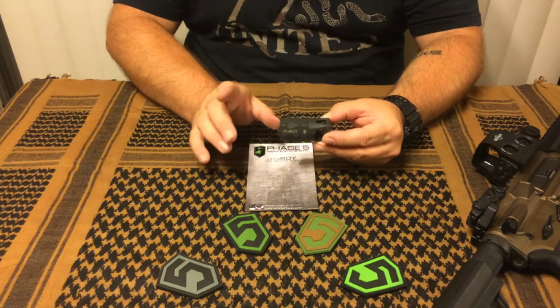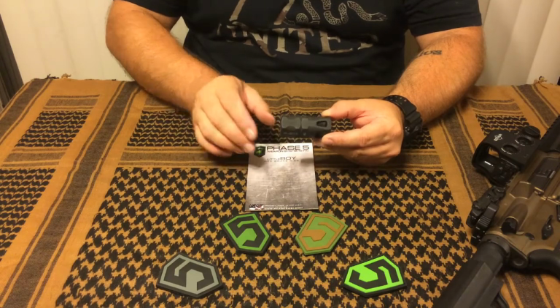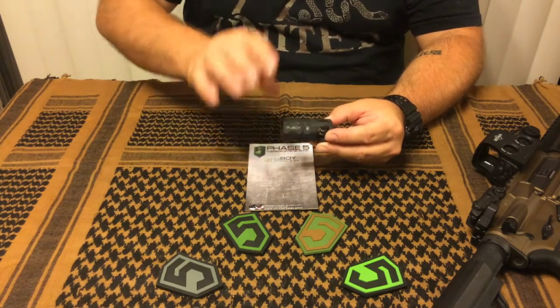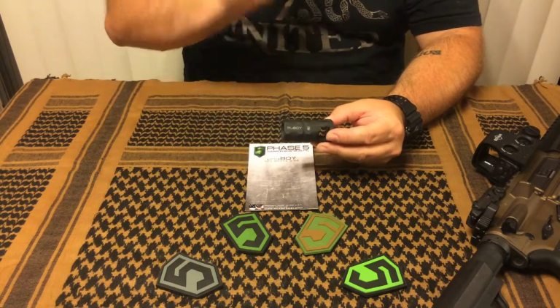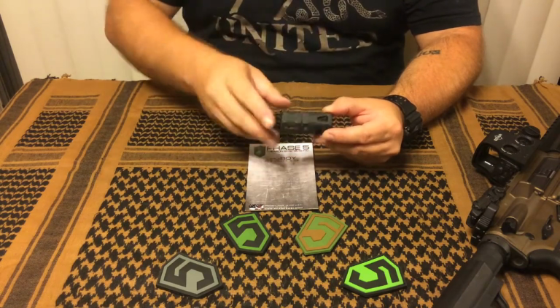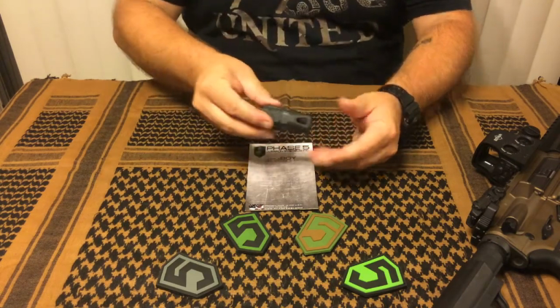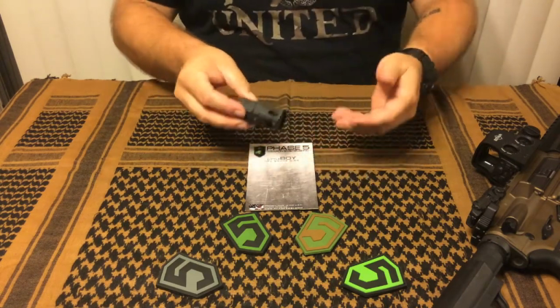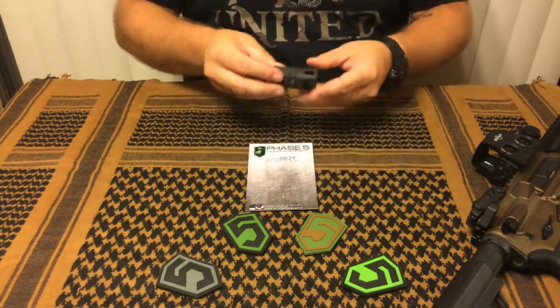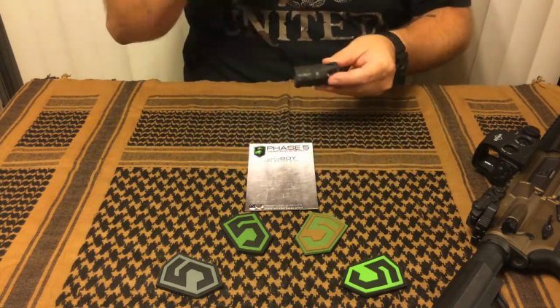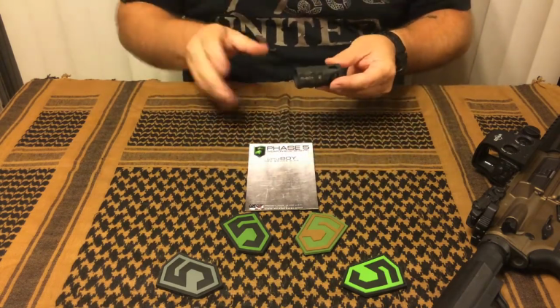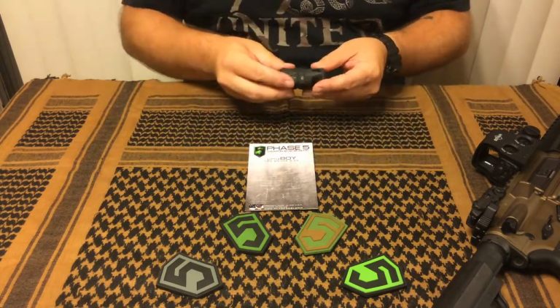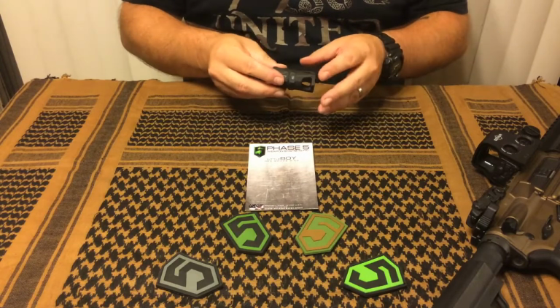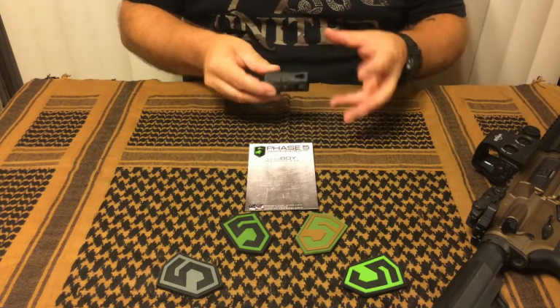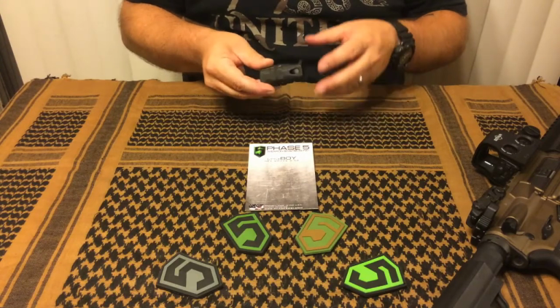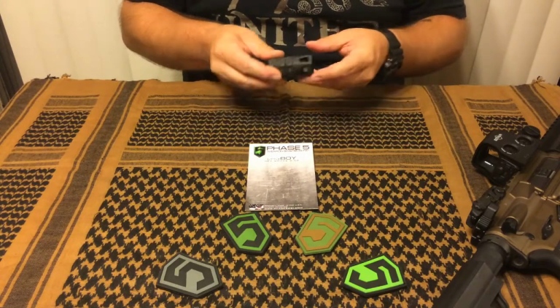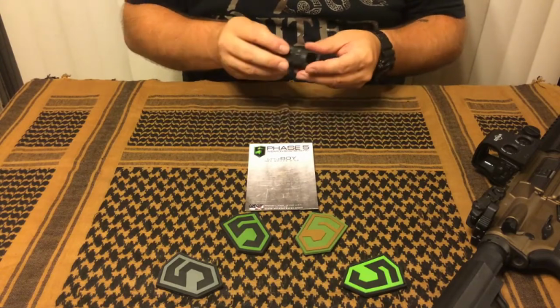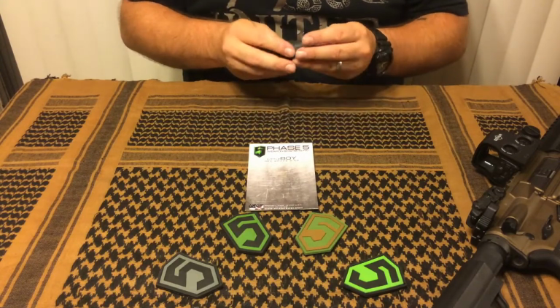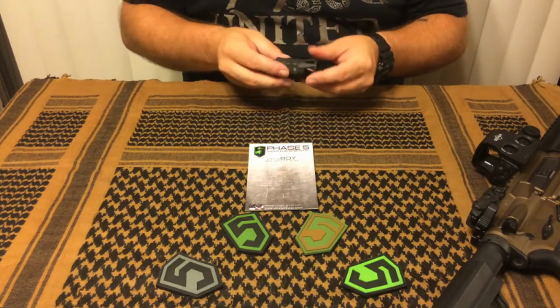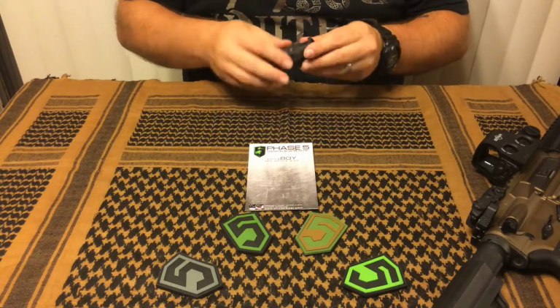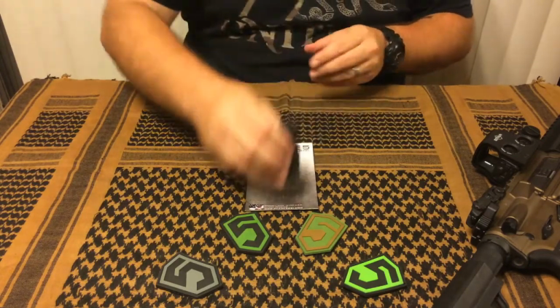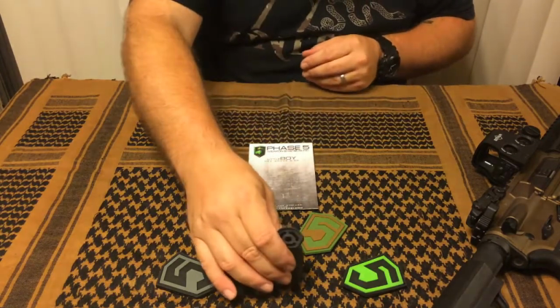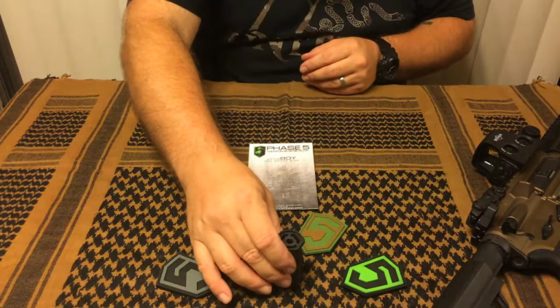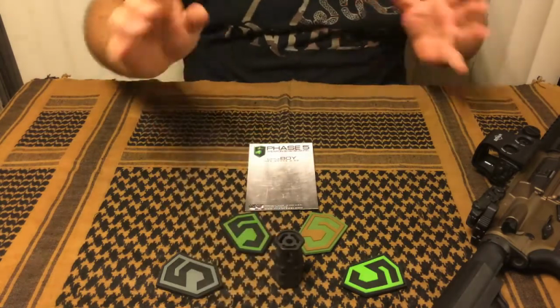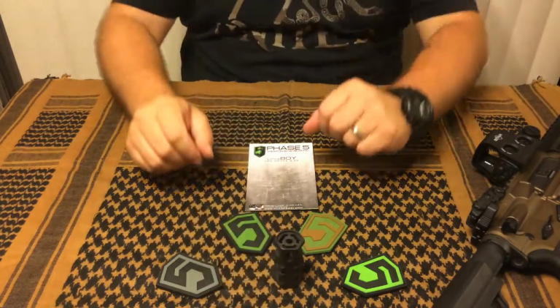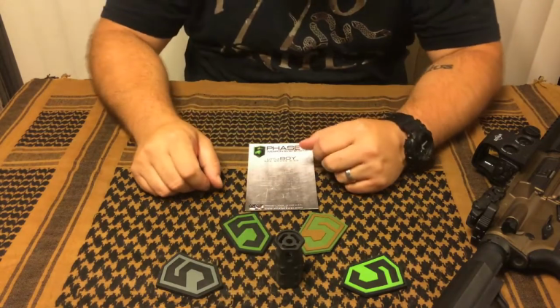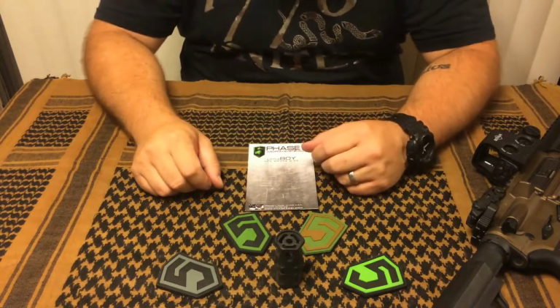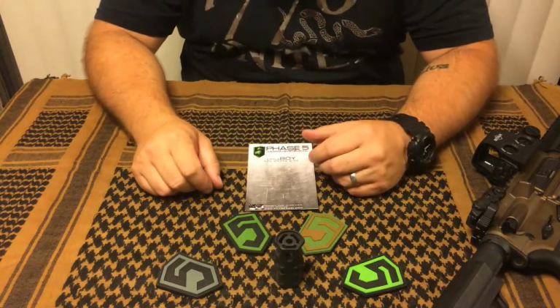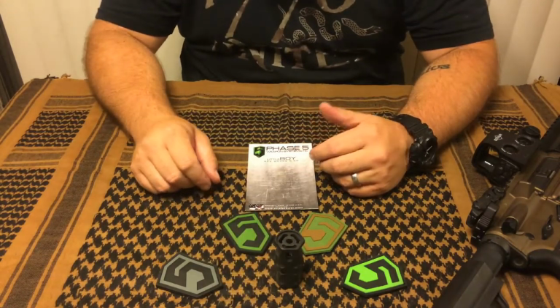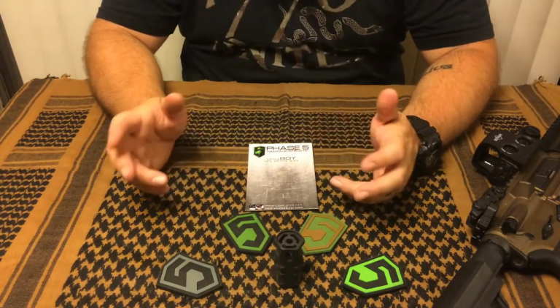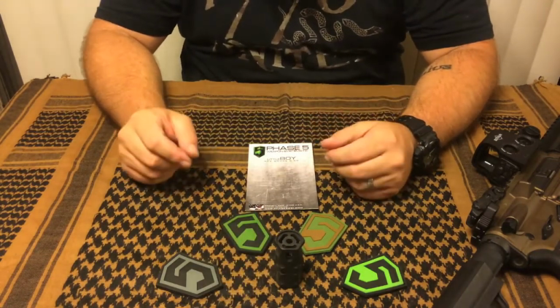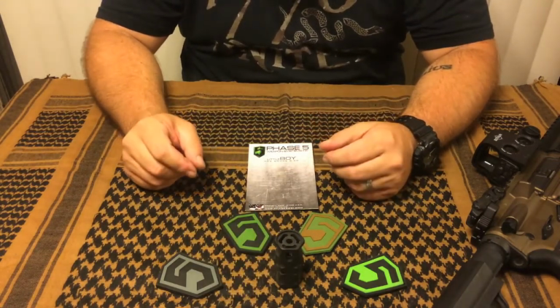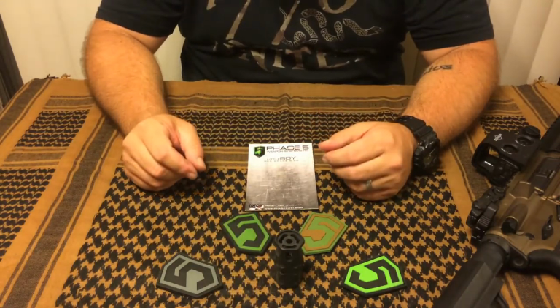For my first impressions, the first thing I thought was, wow, it's big. I knew it was going to be large, but when I pulled it out of the package and took a look at it, it really kind of surprised me. It's a lot larger than I was expecting, and that's not necessarily a bad thing.